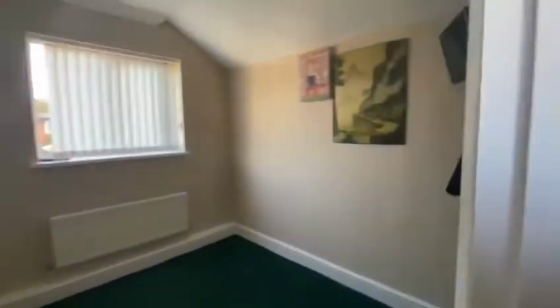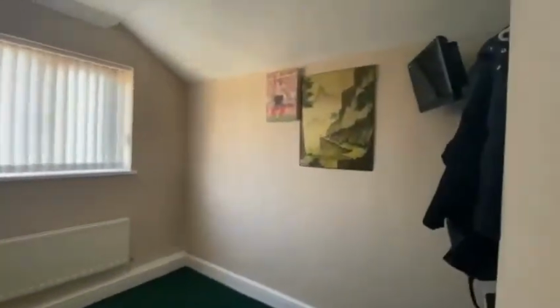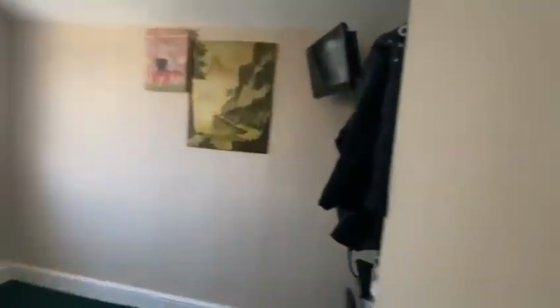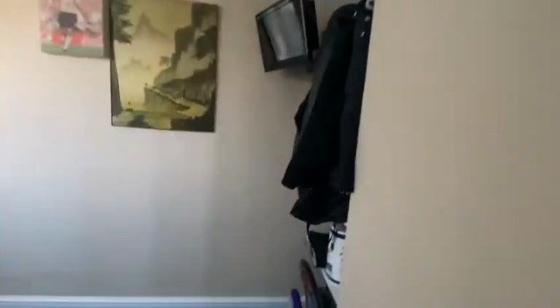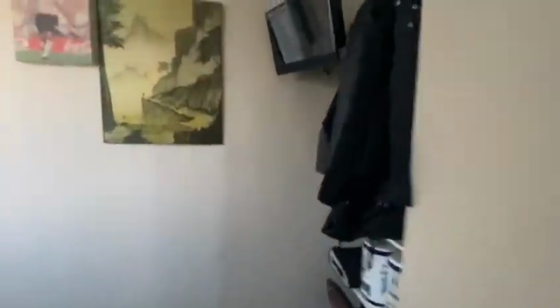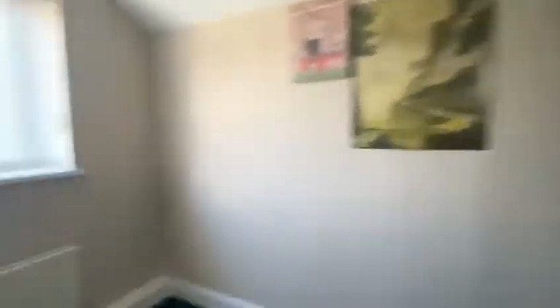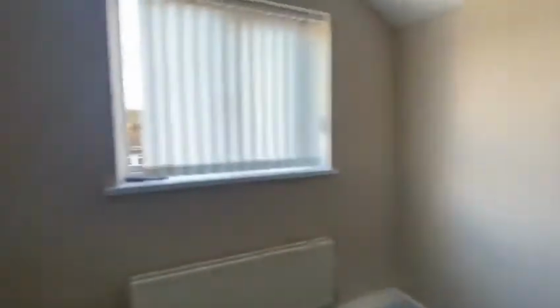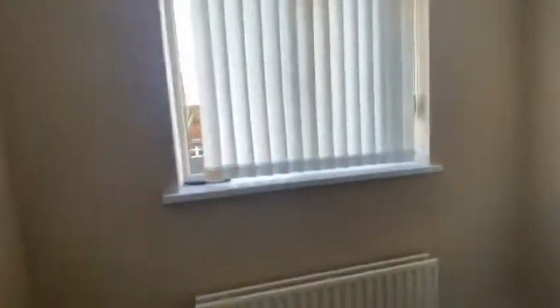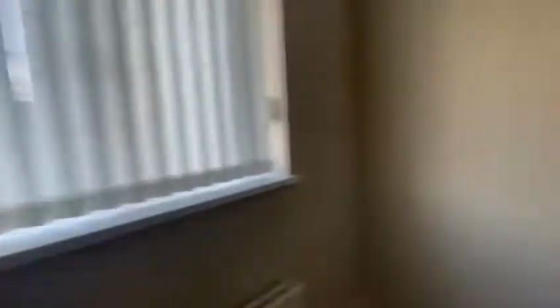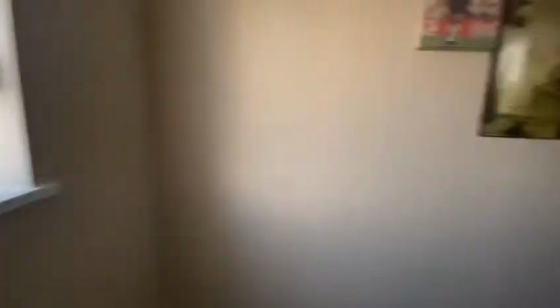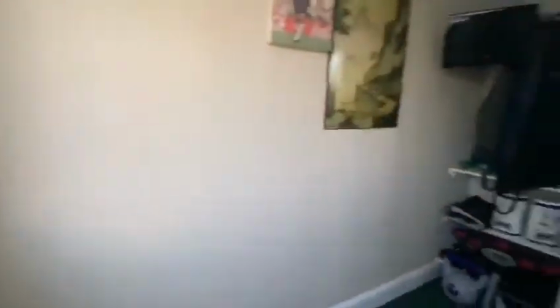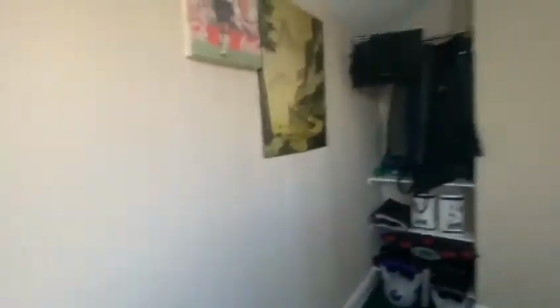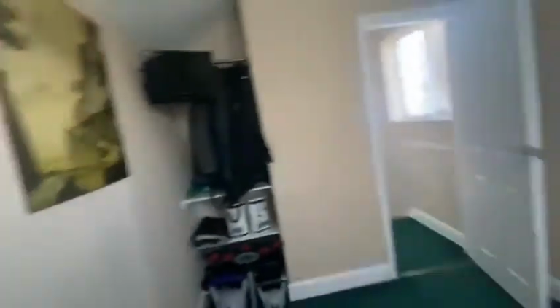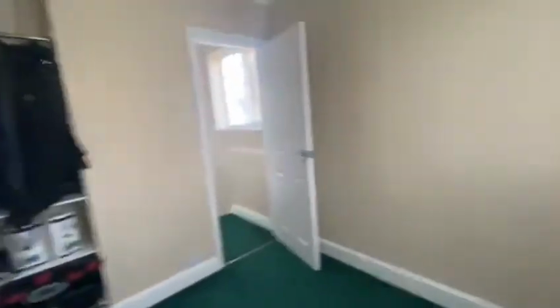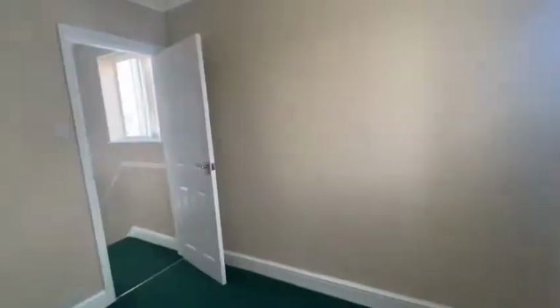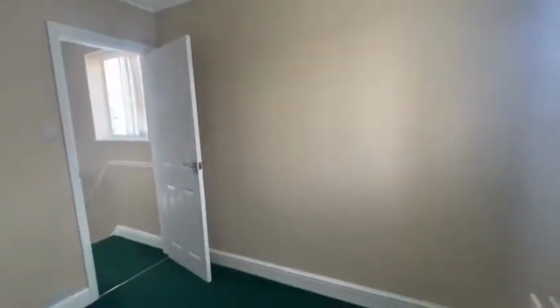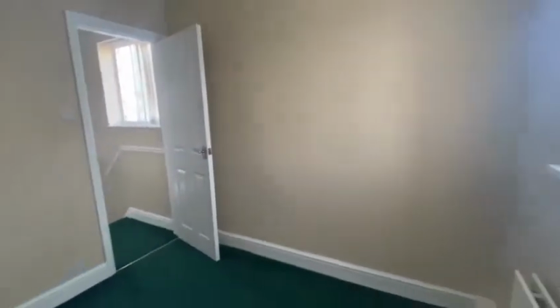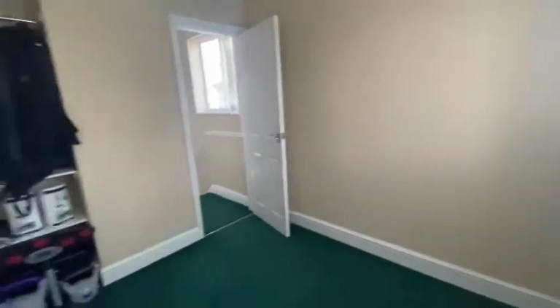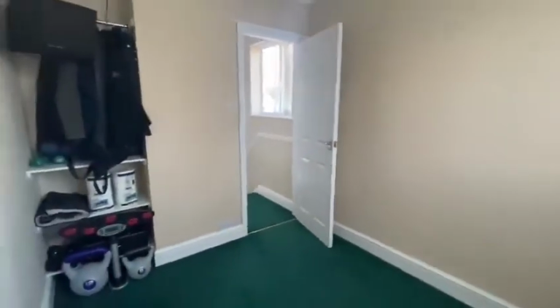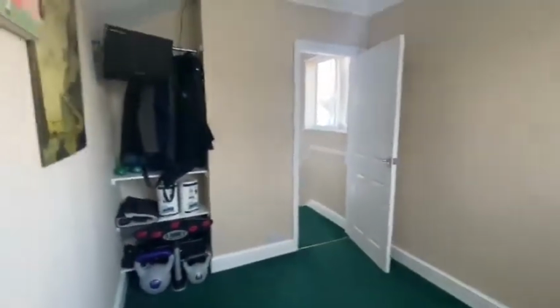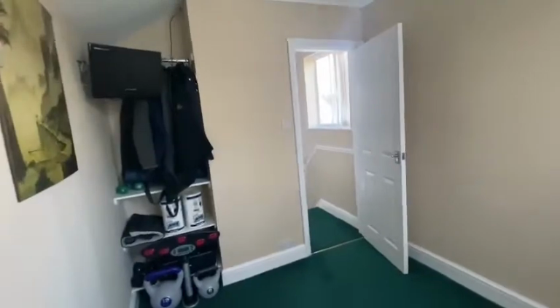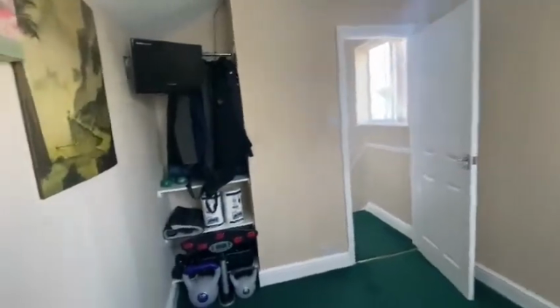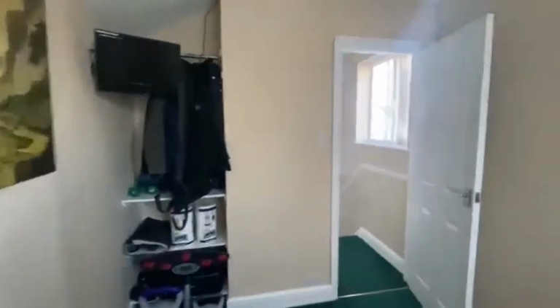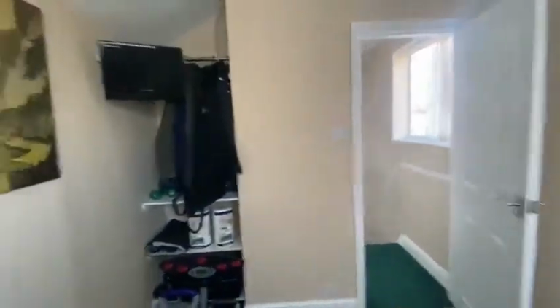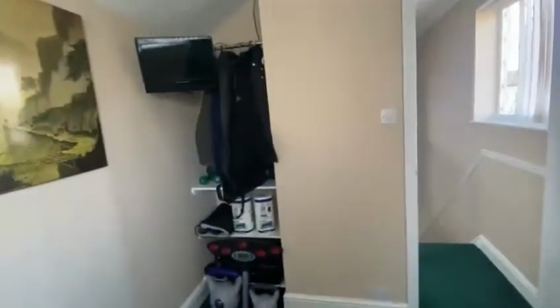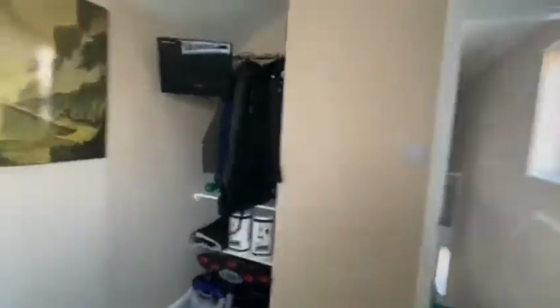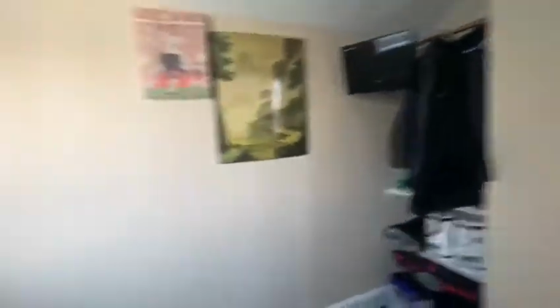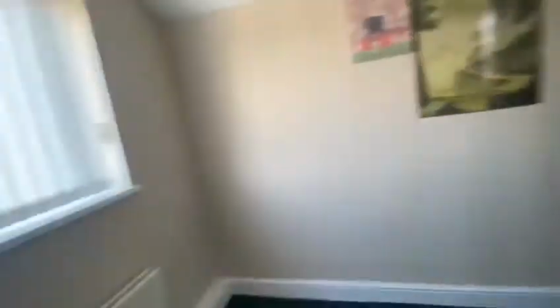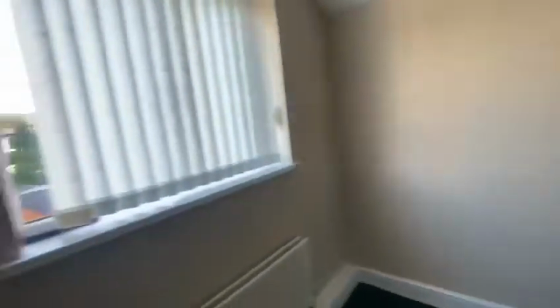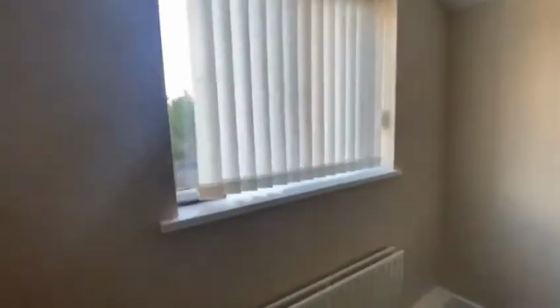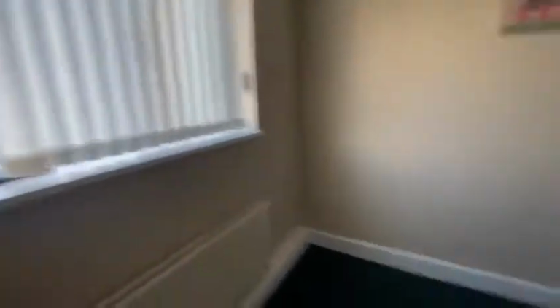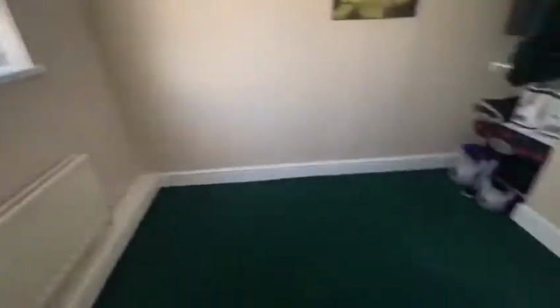This is the second bedroom — you'd be able to get a double bed in here. At the moment the owner just uses it as a spare room, but you've got a good amount of space.